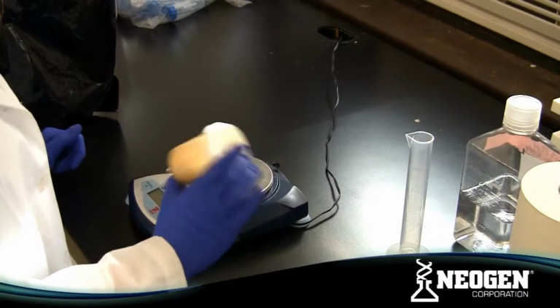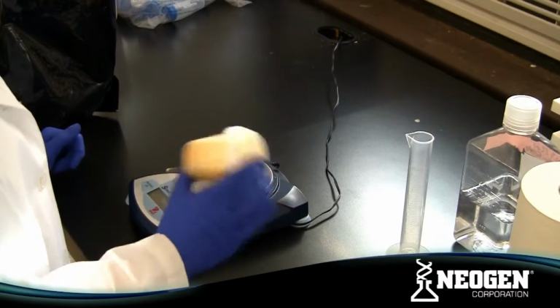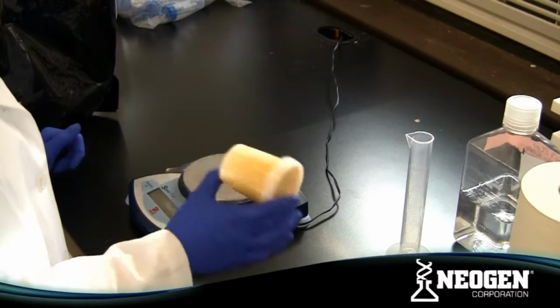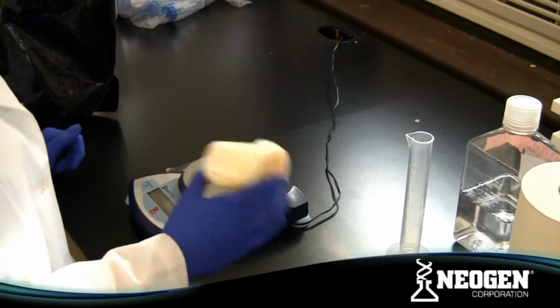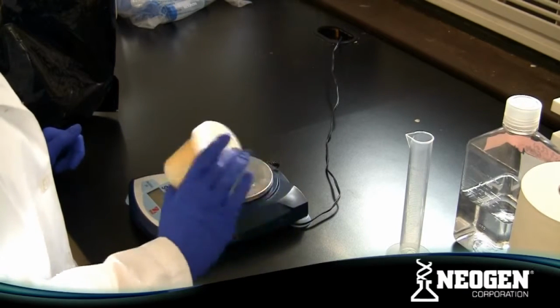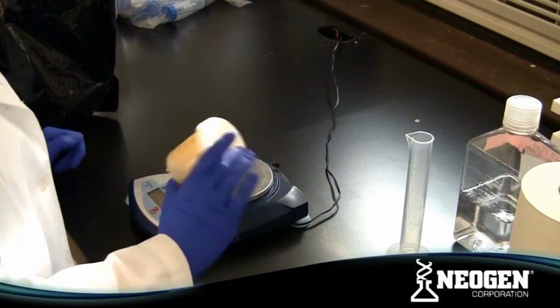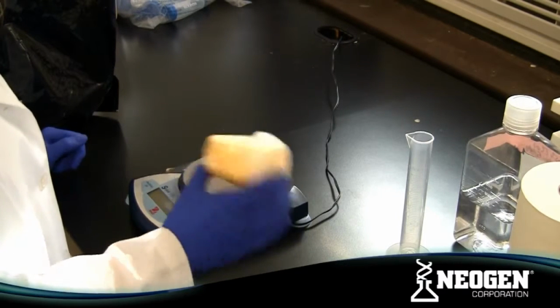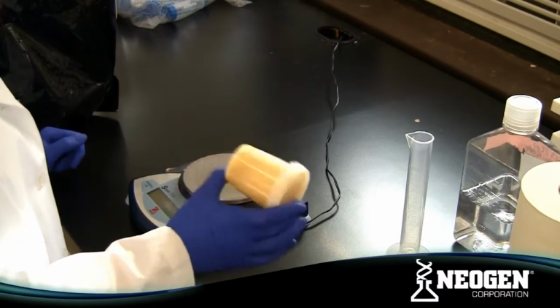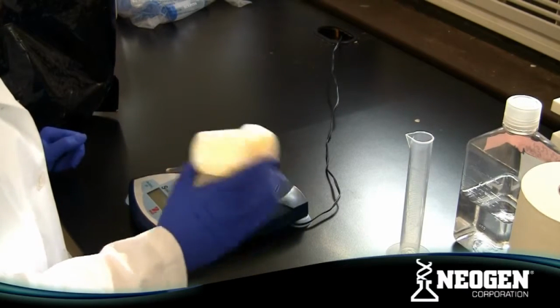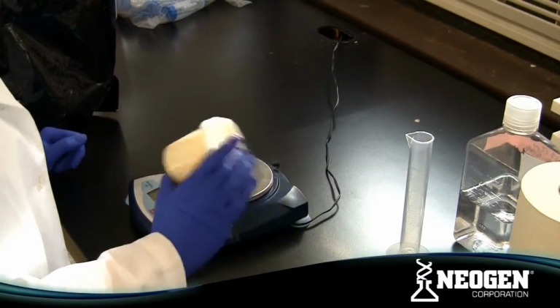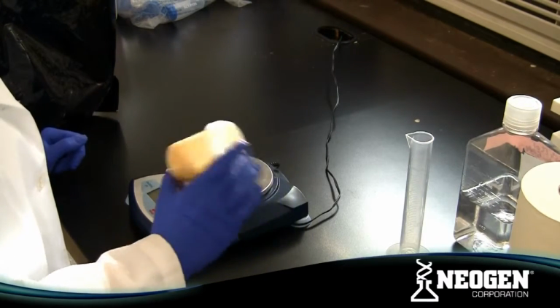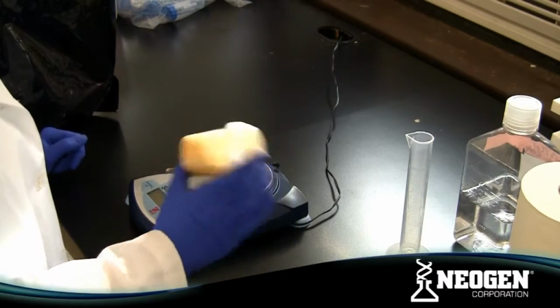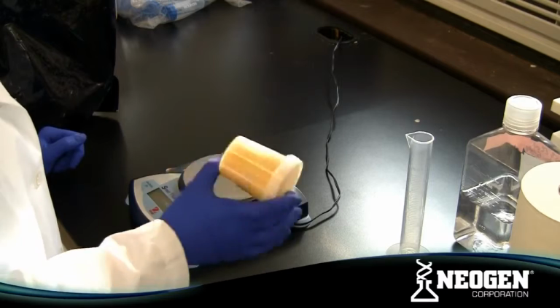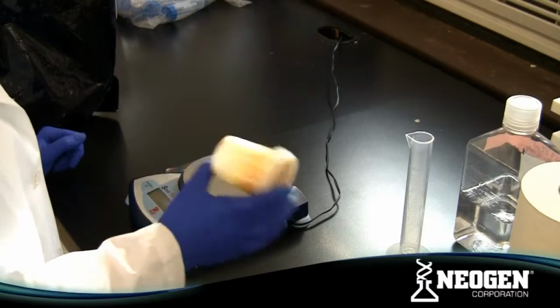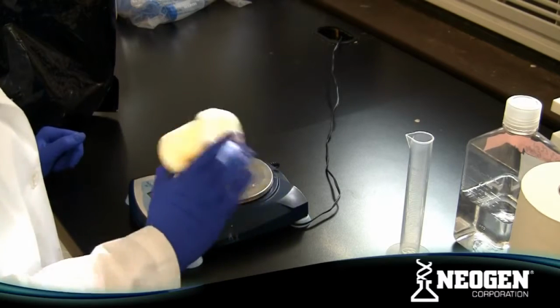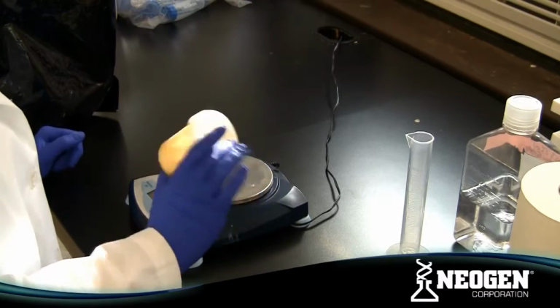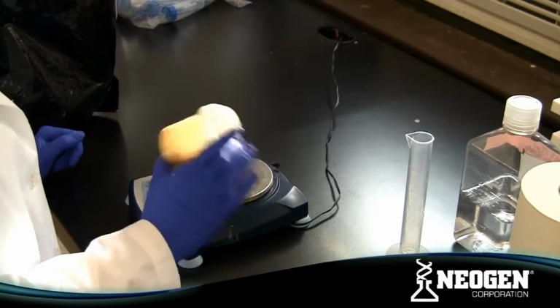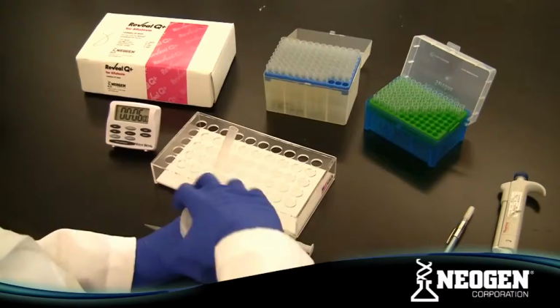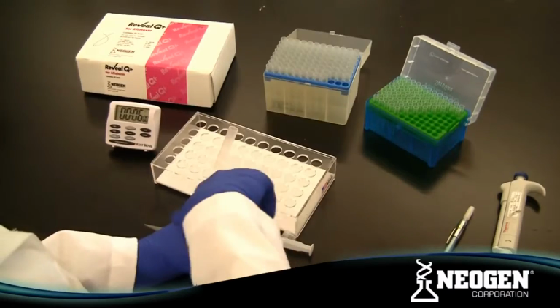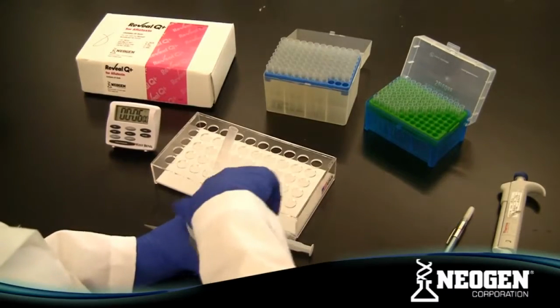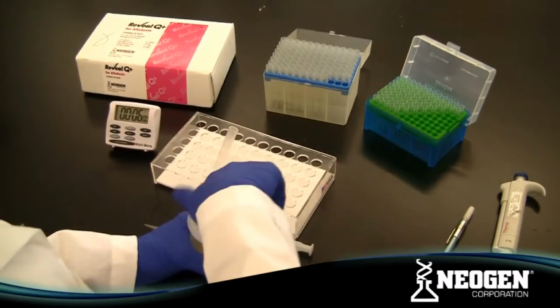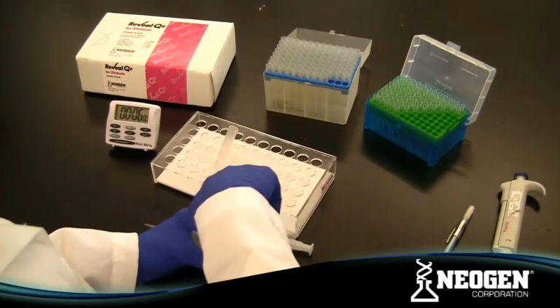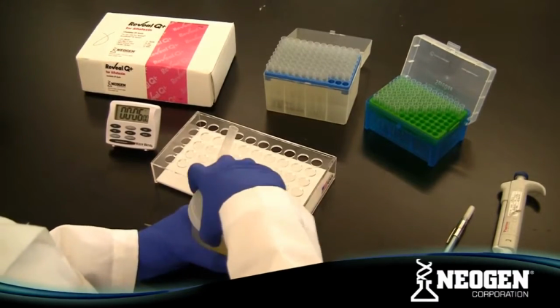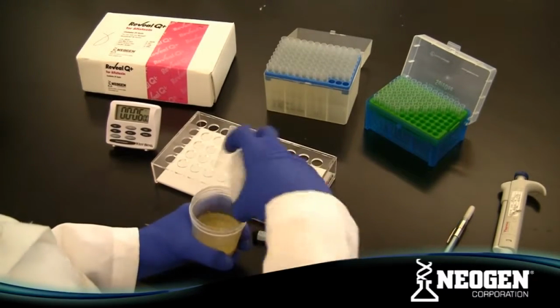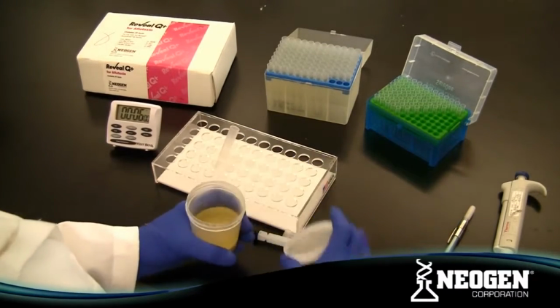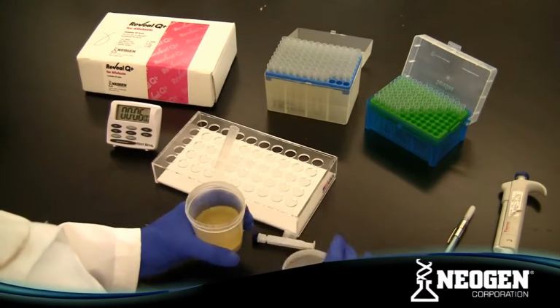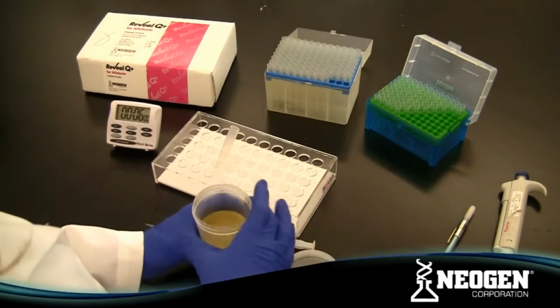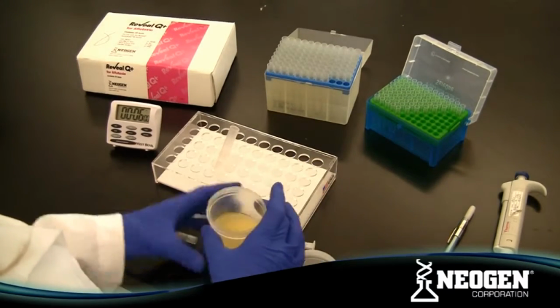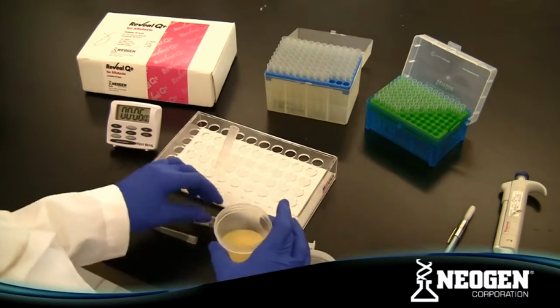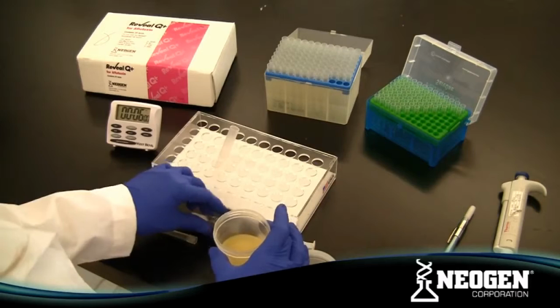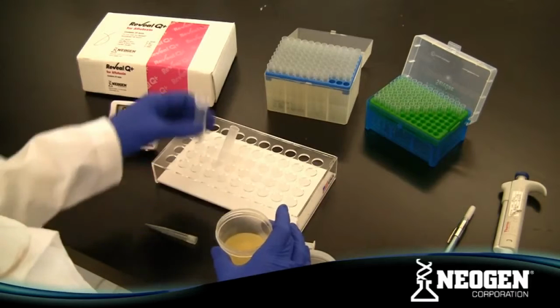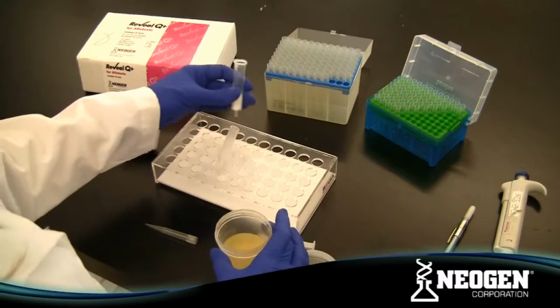In this example, we will use 10 grams of ground corn with 50 milliliters of 65% ethanol. Vigorously shake or vortex the mixture for 3 minutes, or blend for 1 minute. Allow the sample to settle, or filter with a filter syringe or paper.